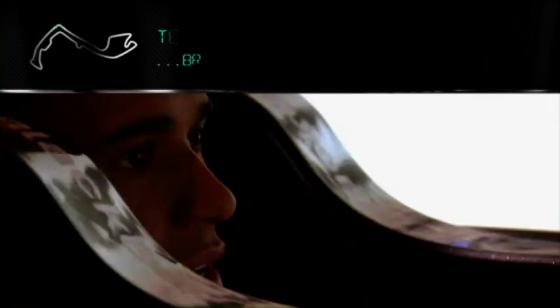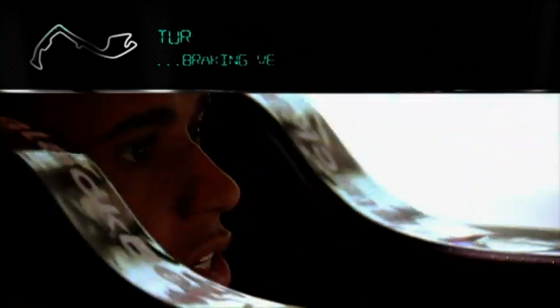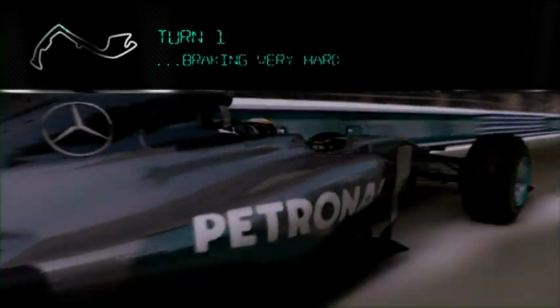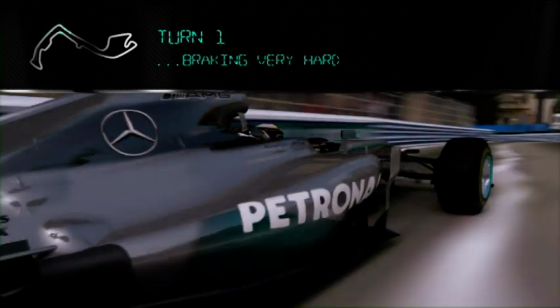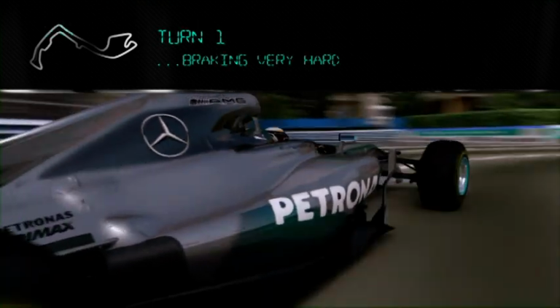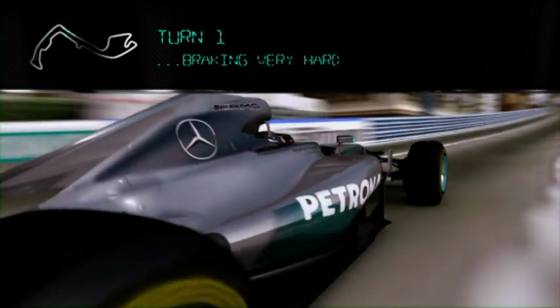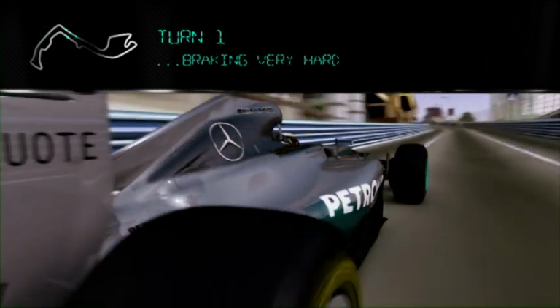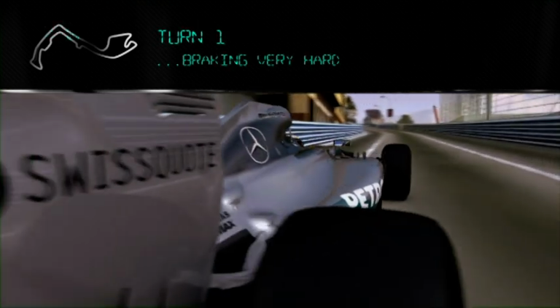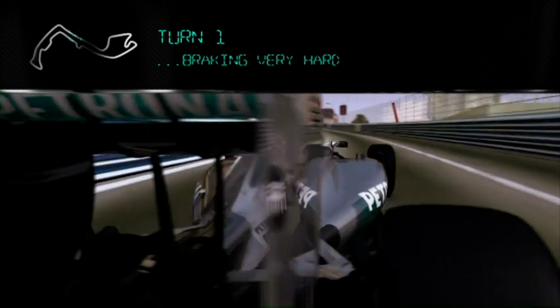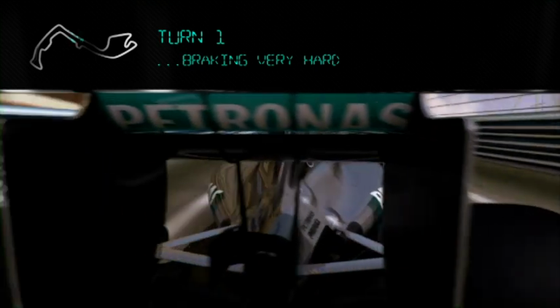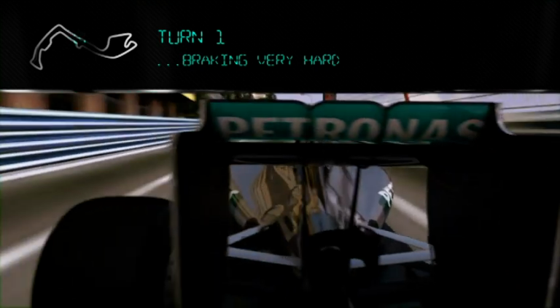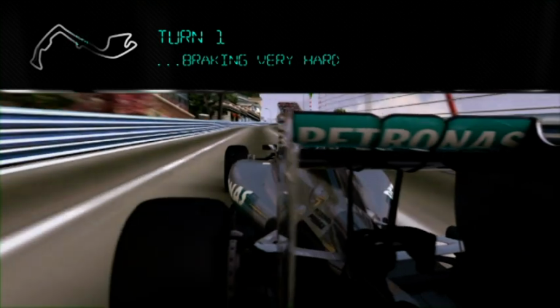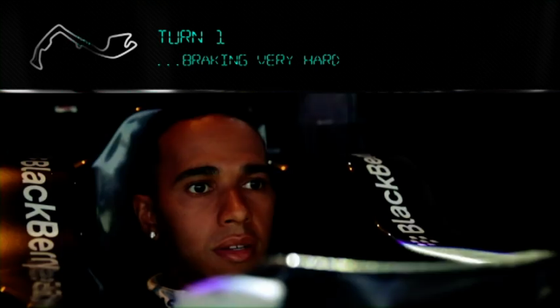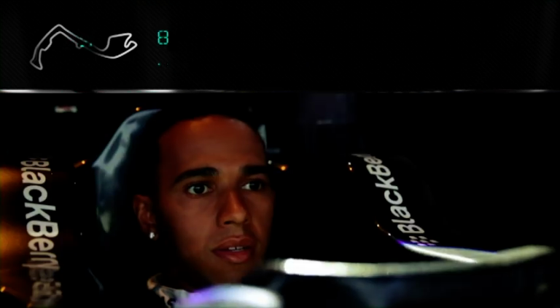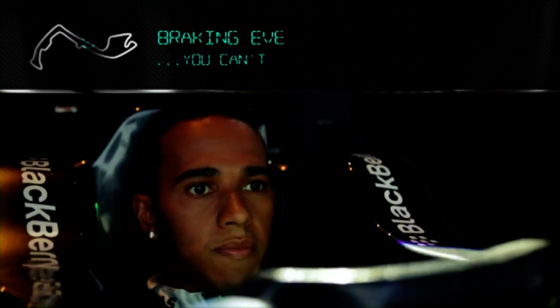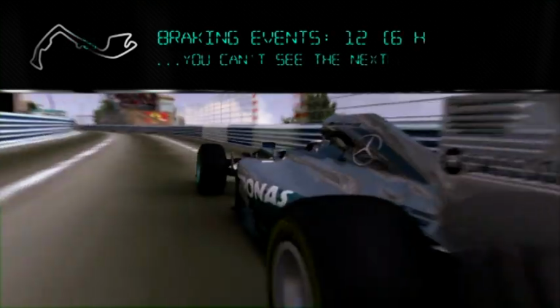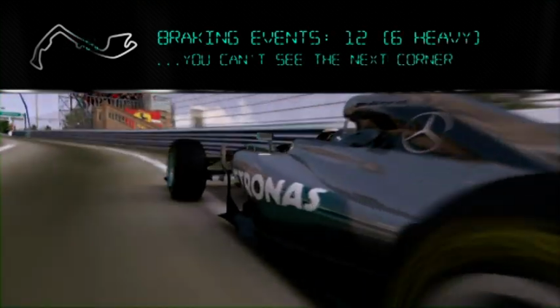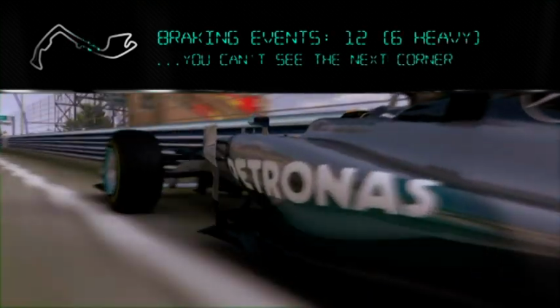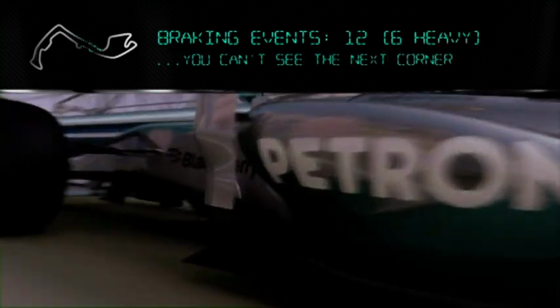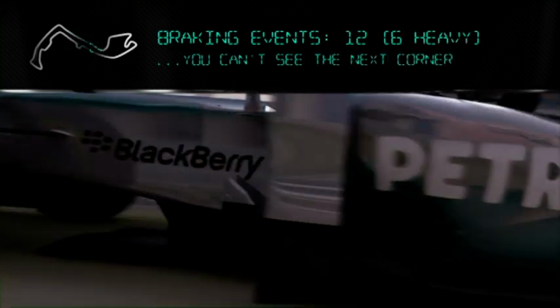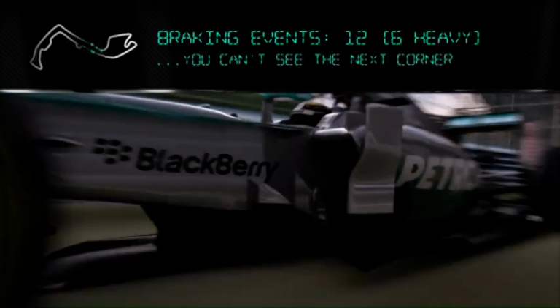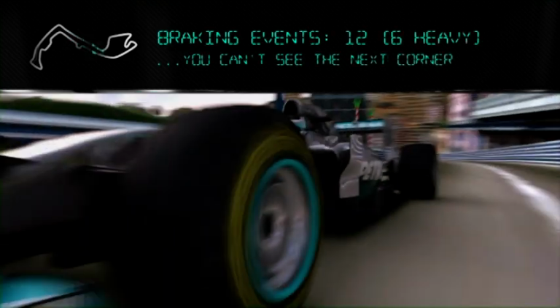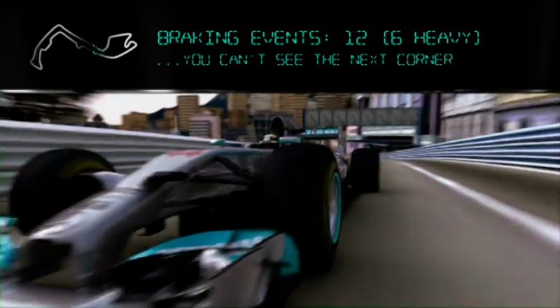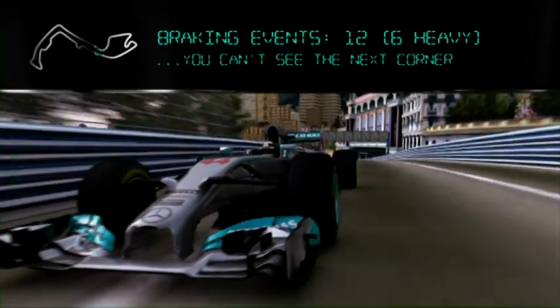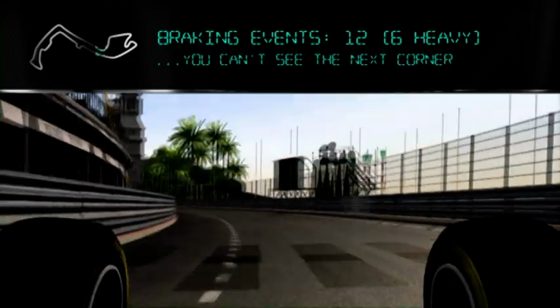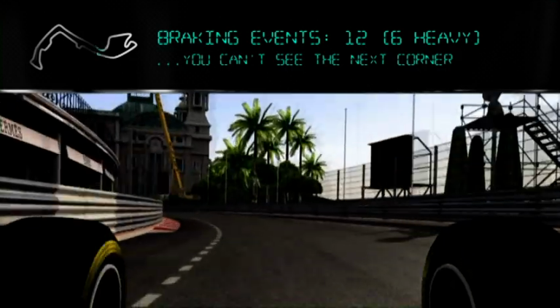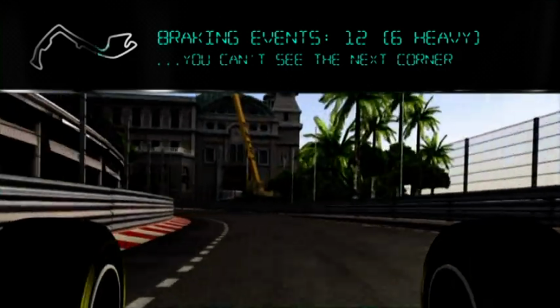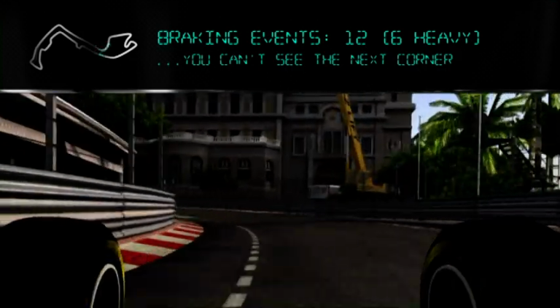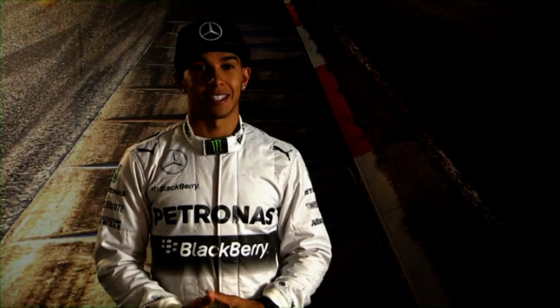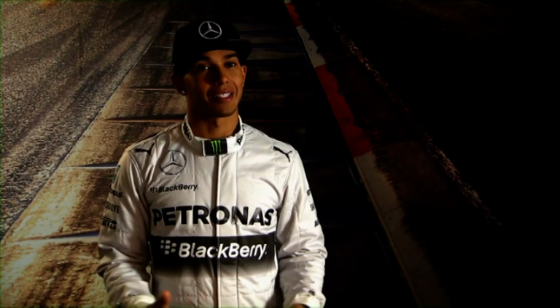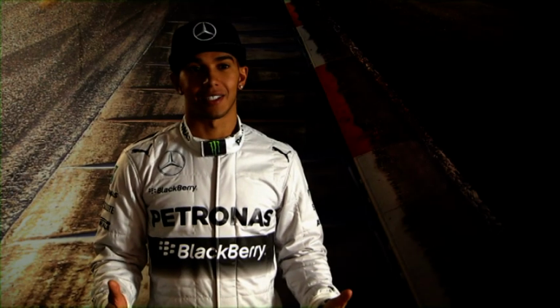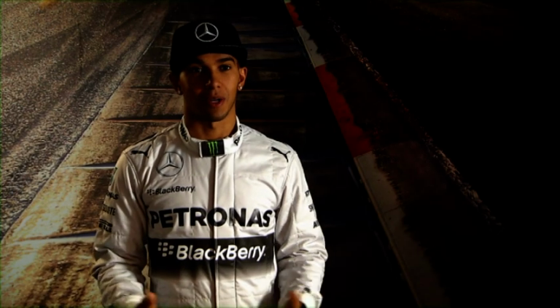Braking for turn one is really hard, trying to find the braking point. There's some big bumps on the way in. All the way up the hill — it's really exciting but you can't see the next corner.